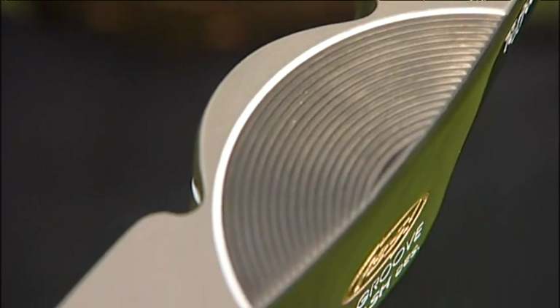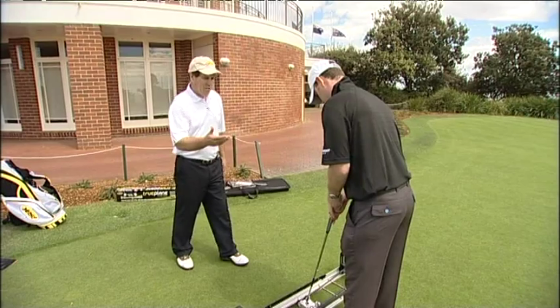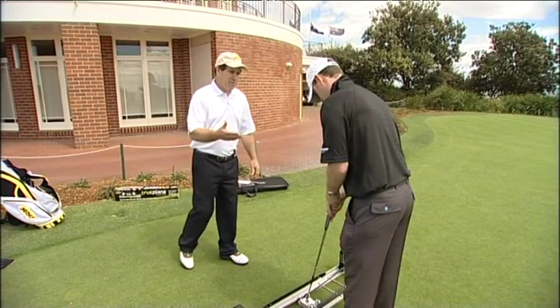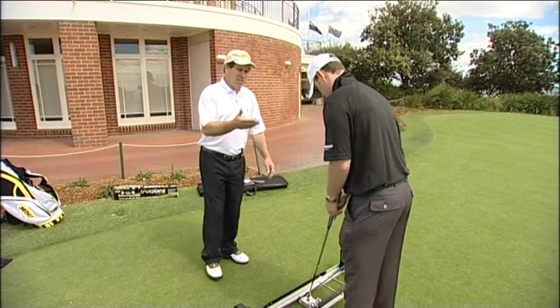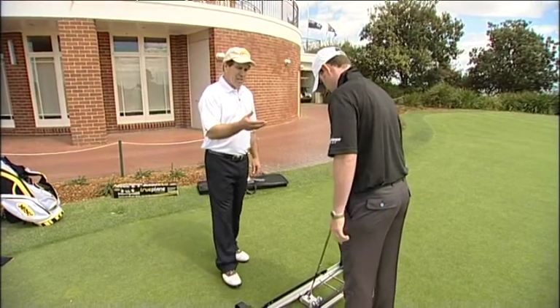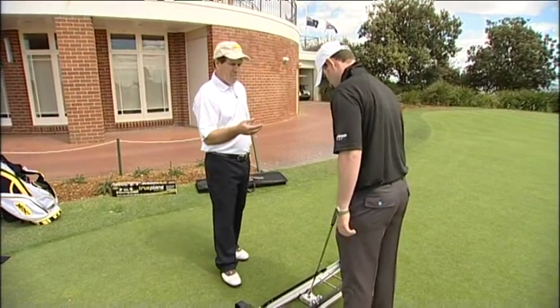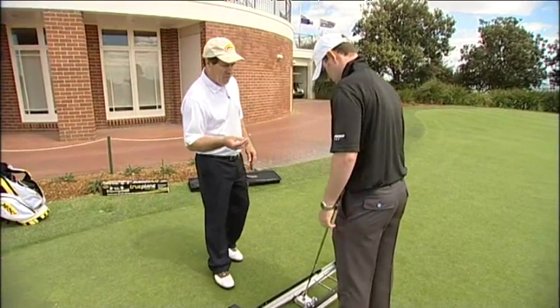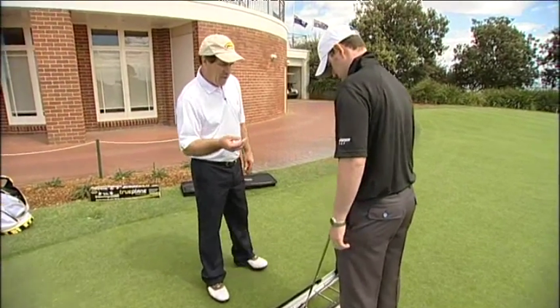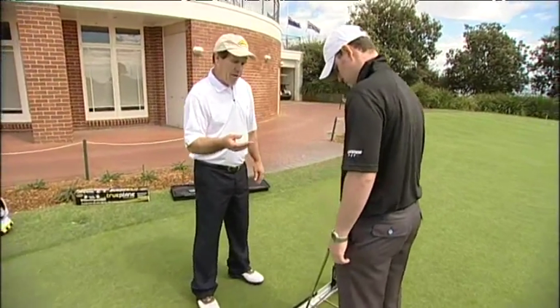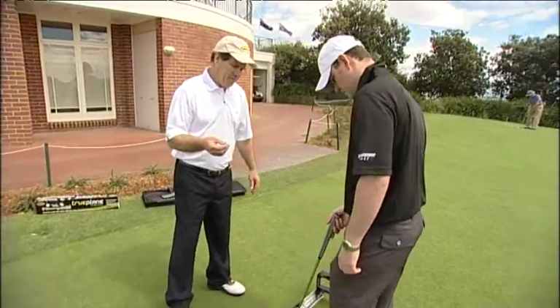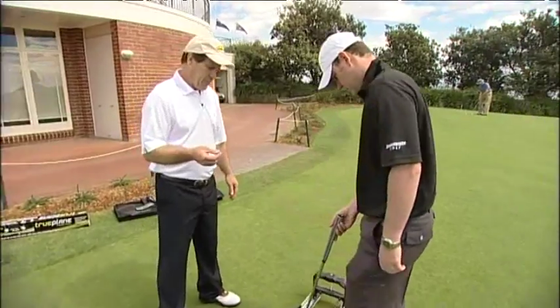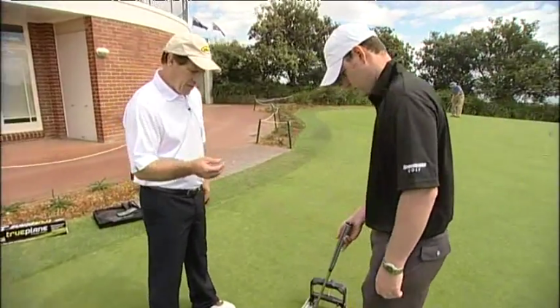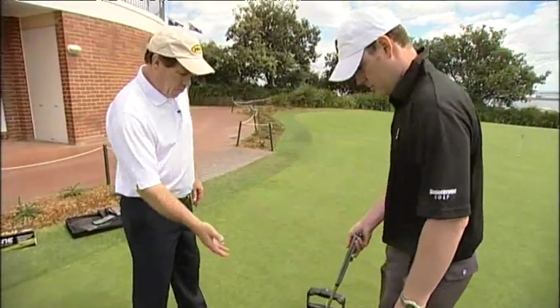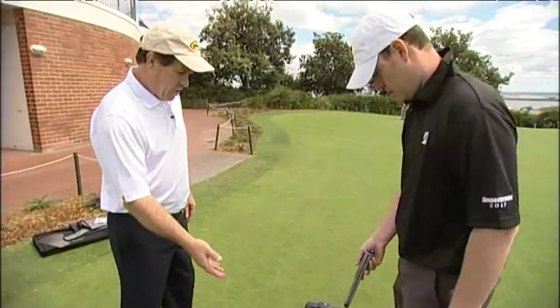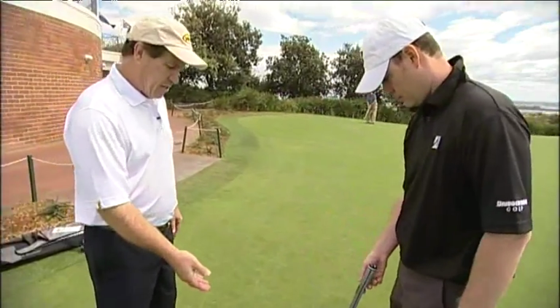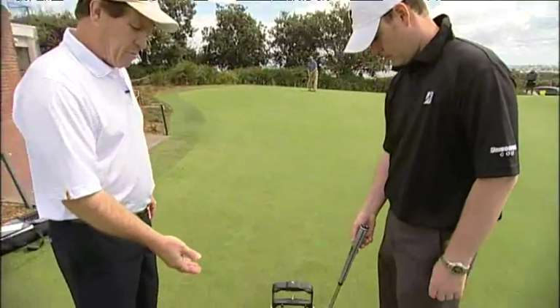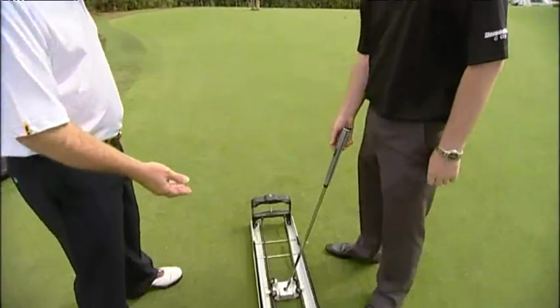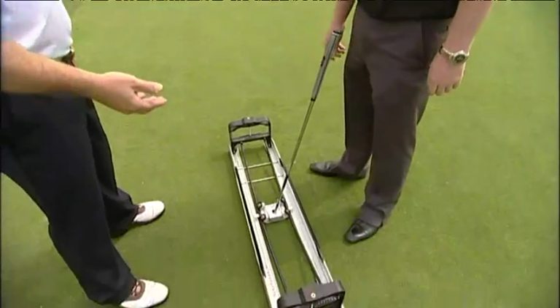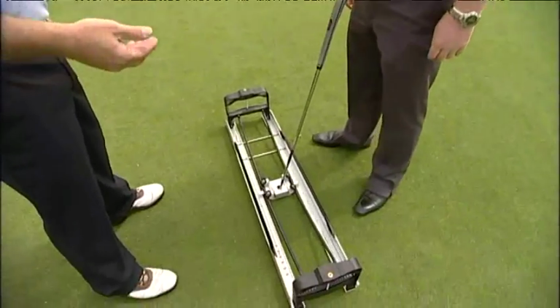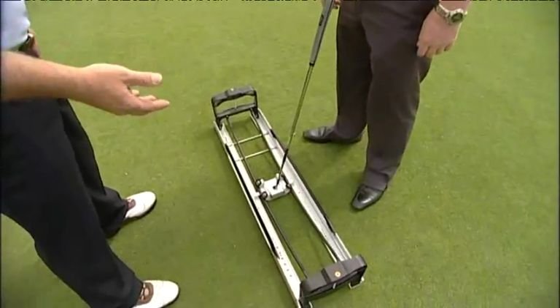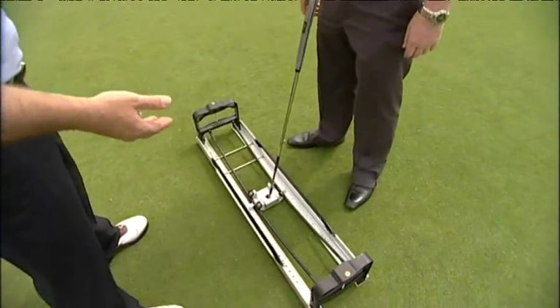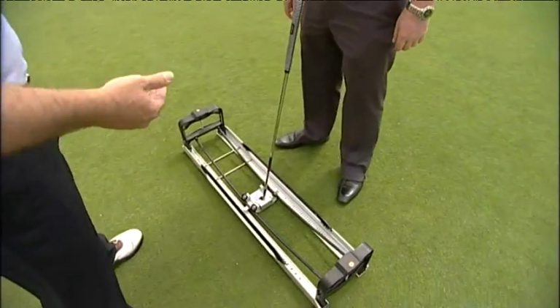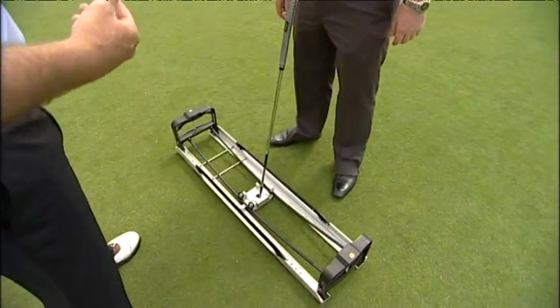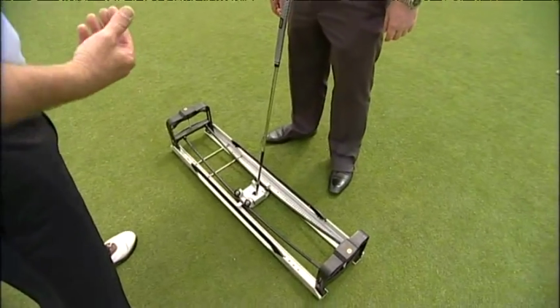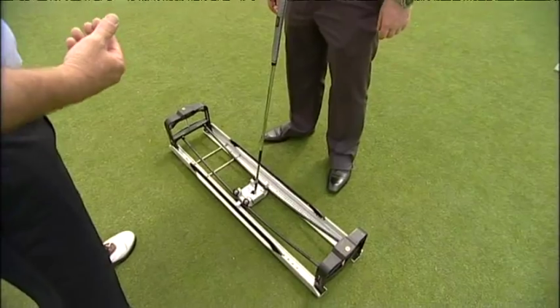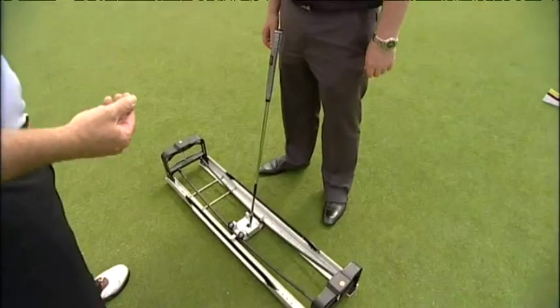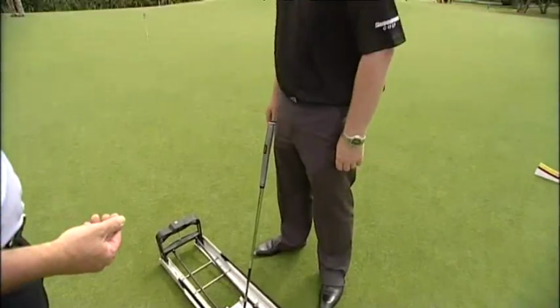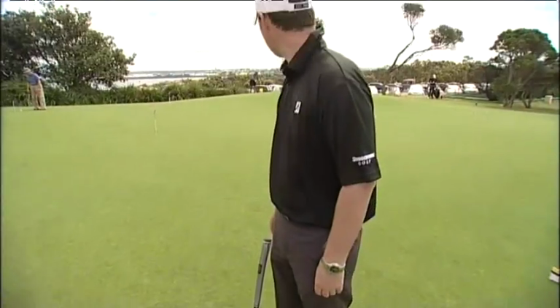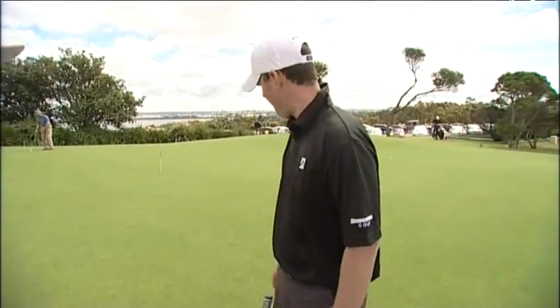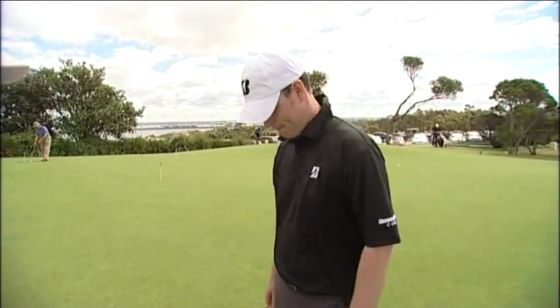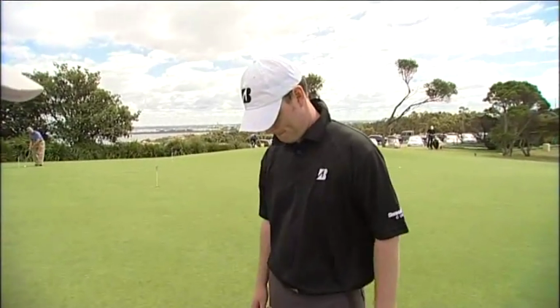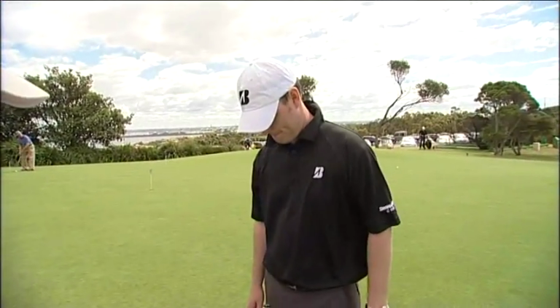Today Jase has come along for a putter fit. We use an esoteric machine here for a very quick fit that gives us a guide of what length of putter and what lie angle of the putter.